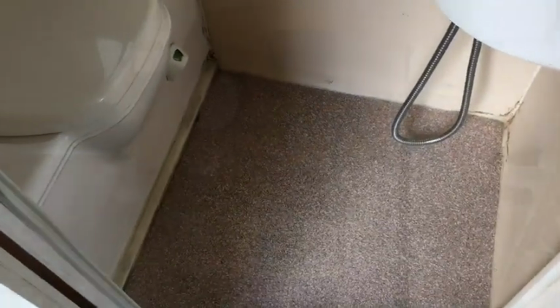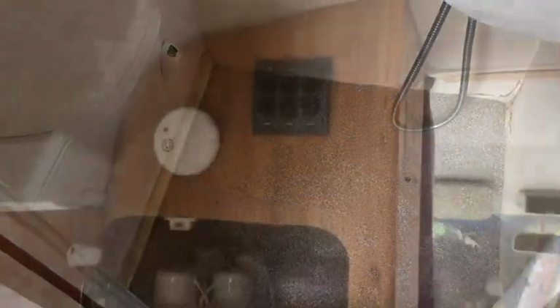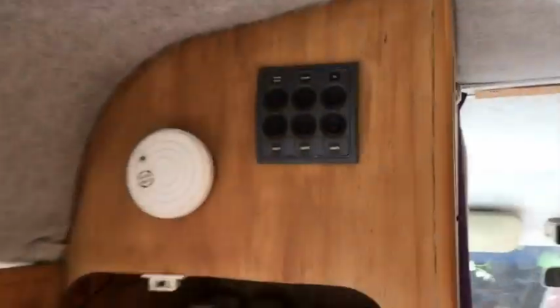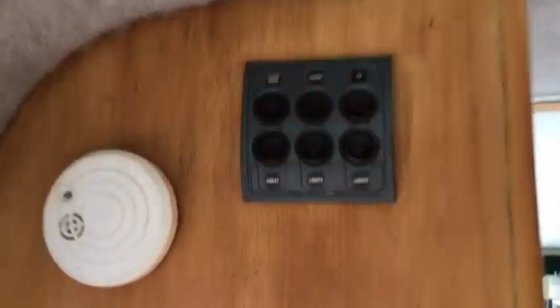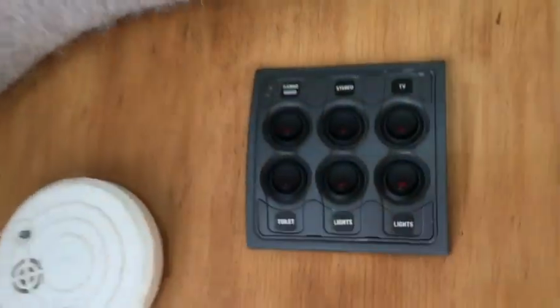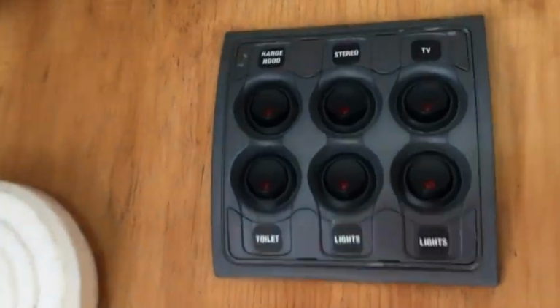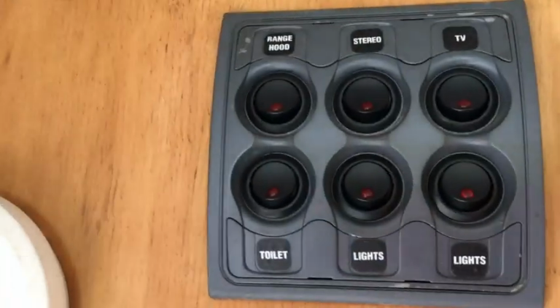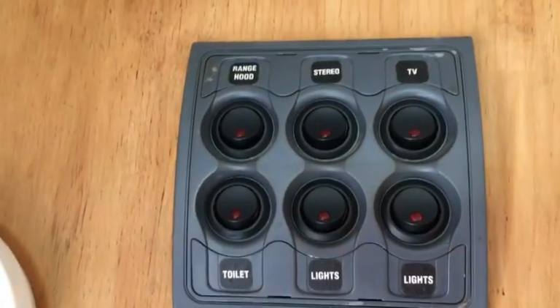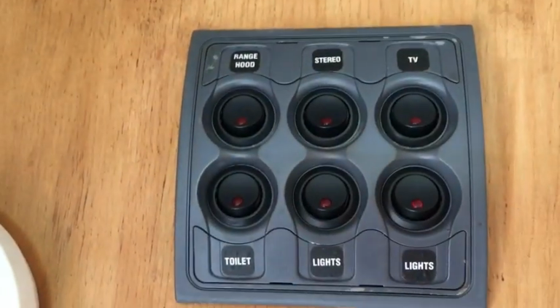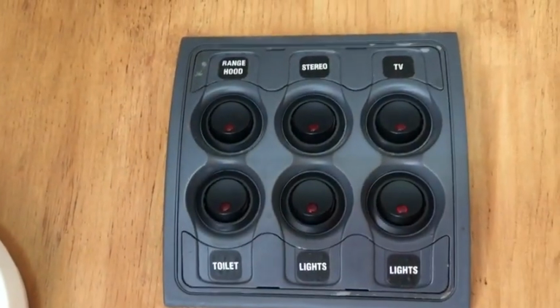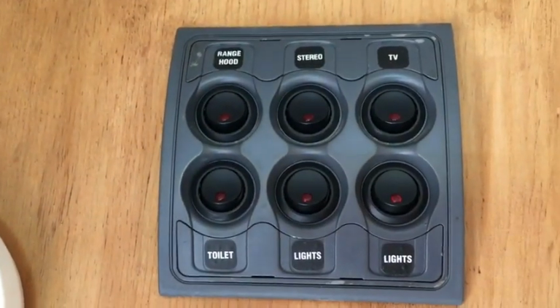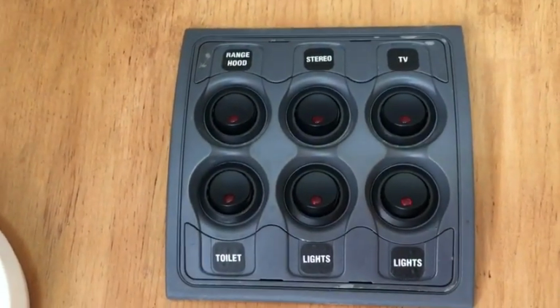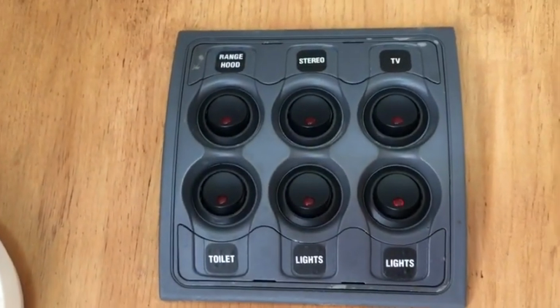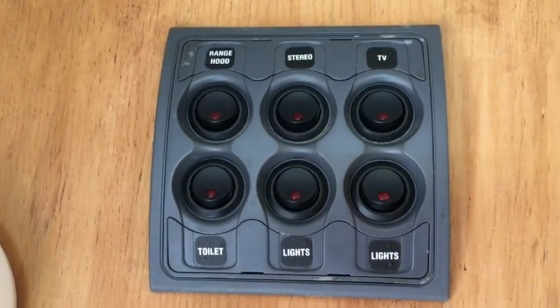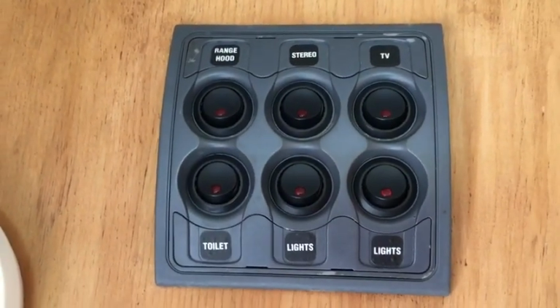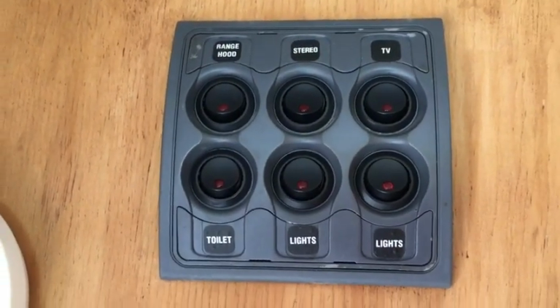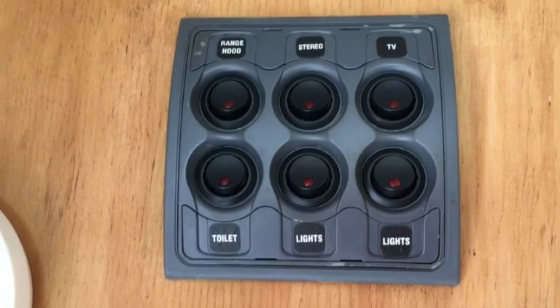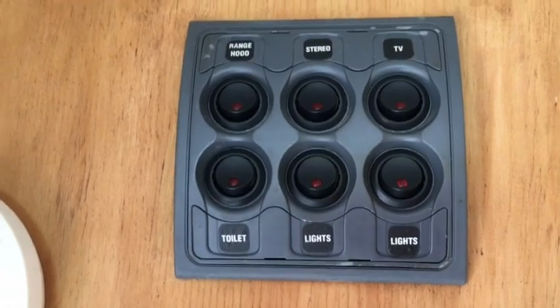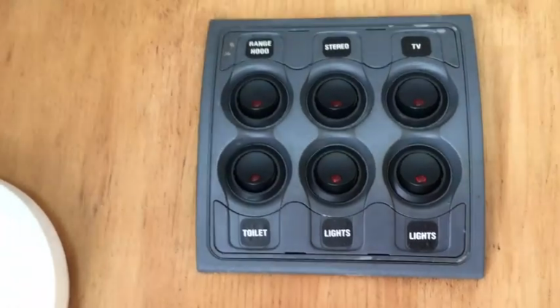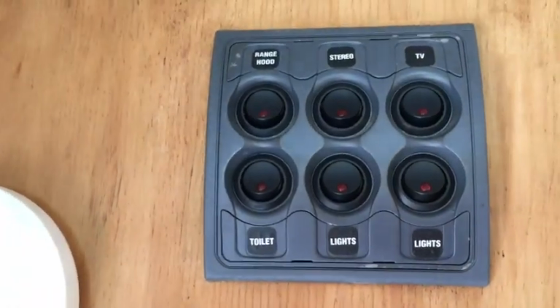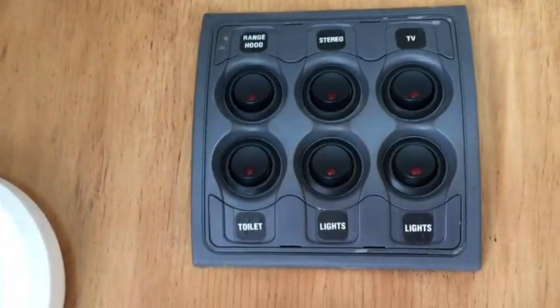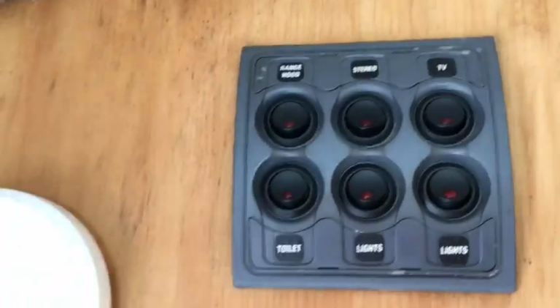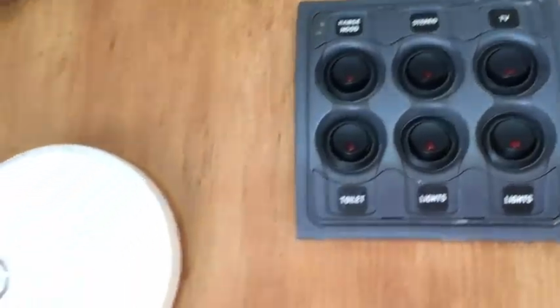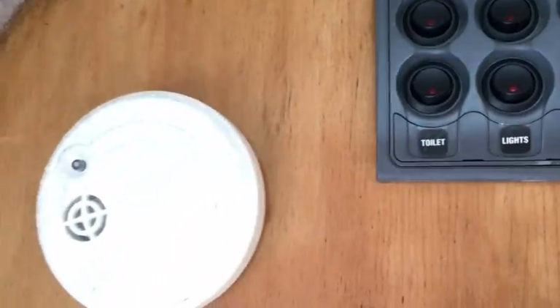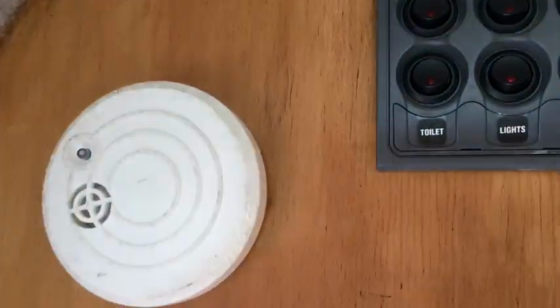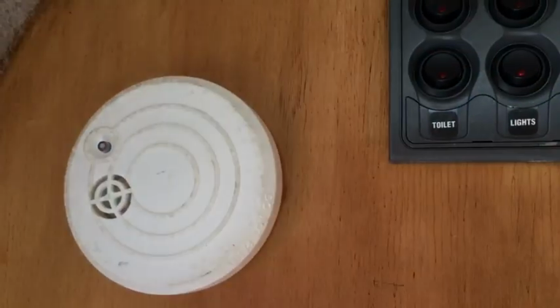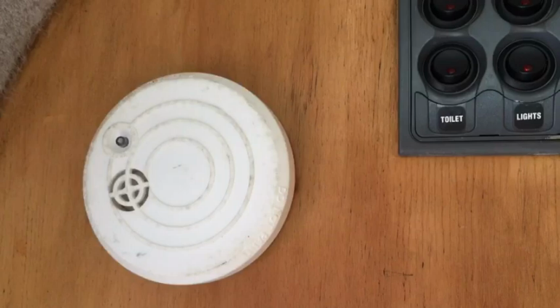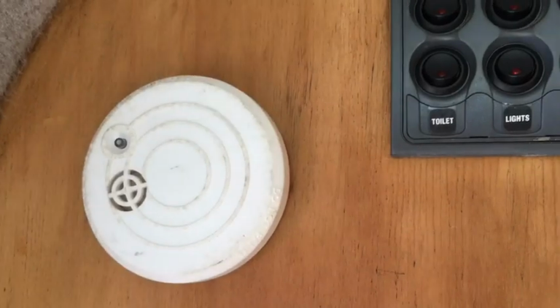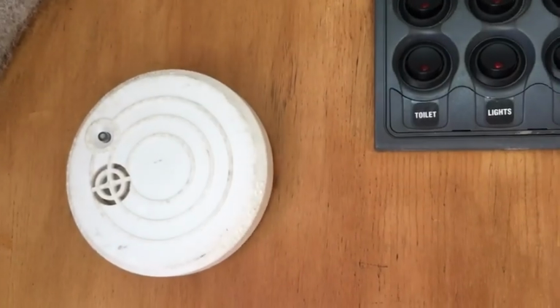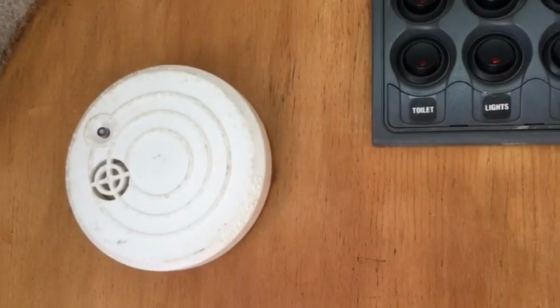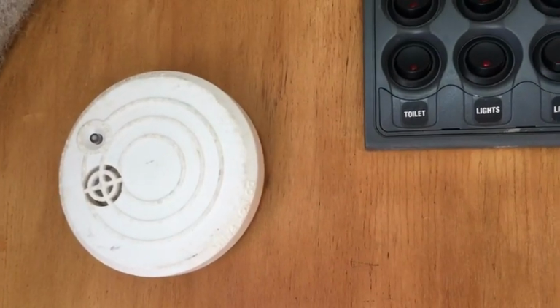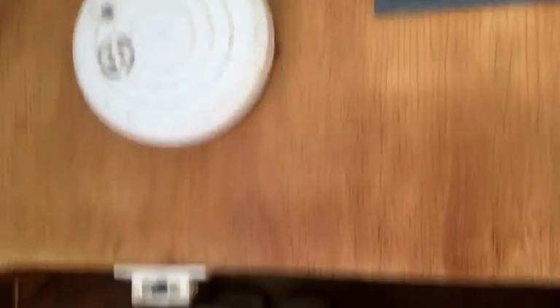We have another panel up here which you can see, running your range hood, stereo, TV, toilet, and your lights. These have to be on — they're like a safety measure really — so you turn them on first and then everything goes.